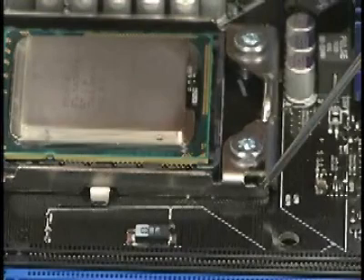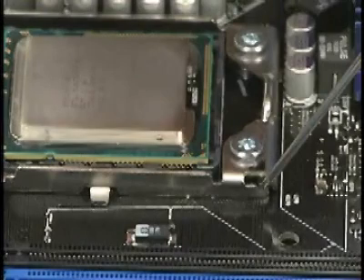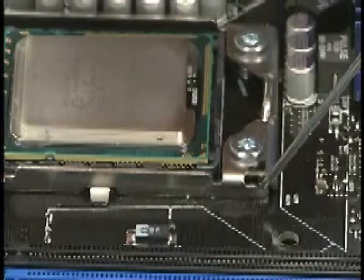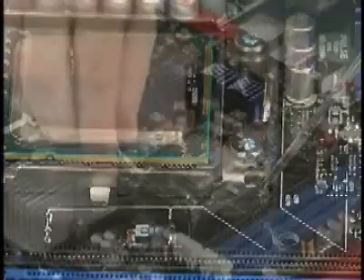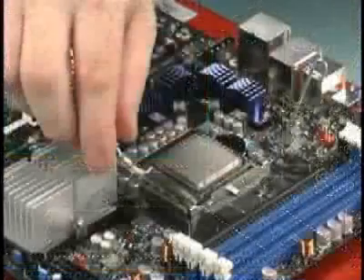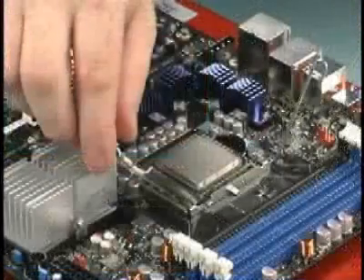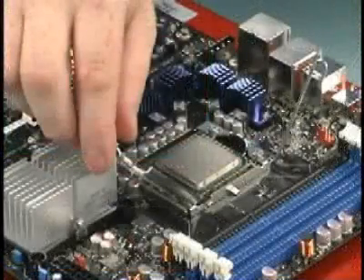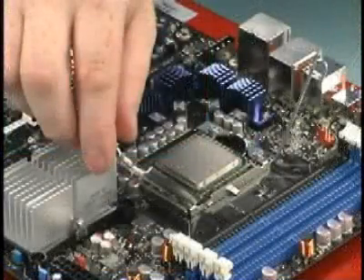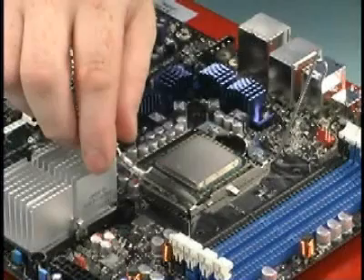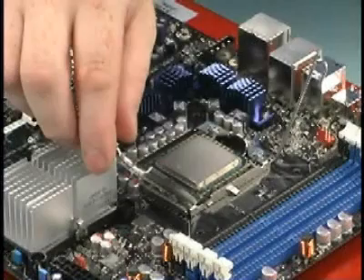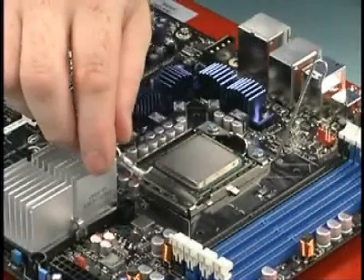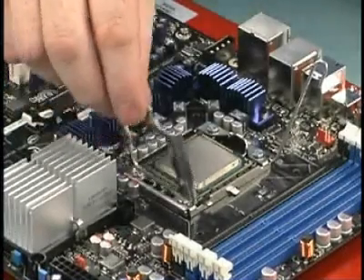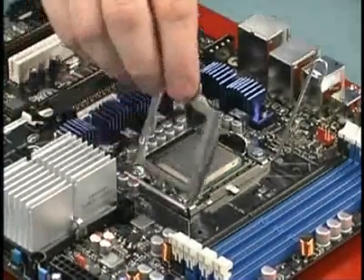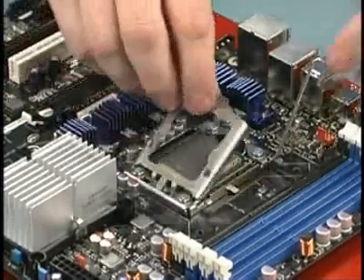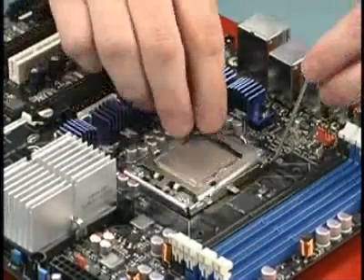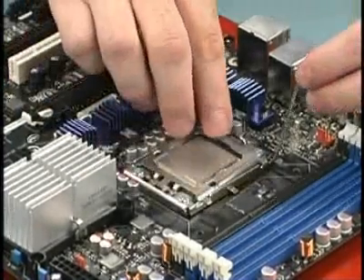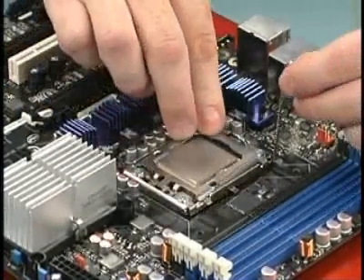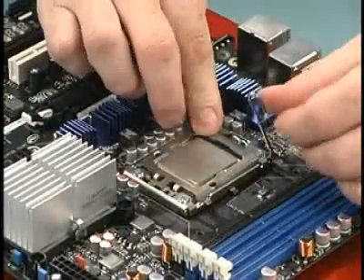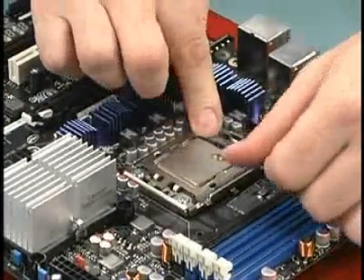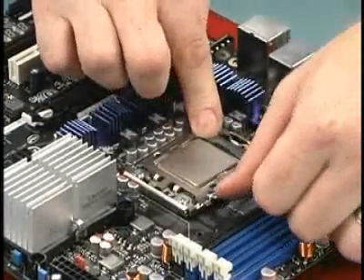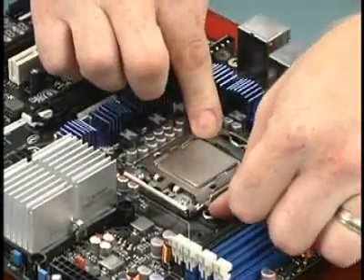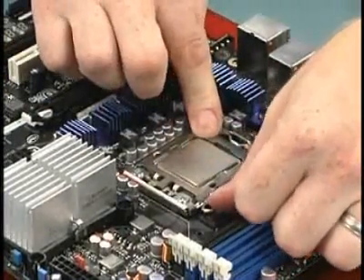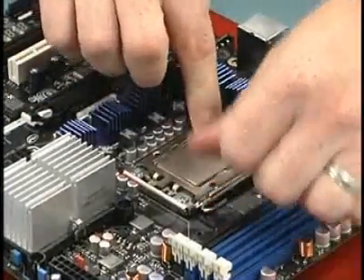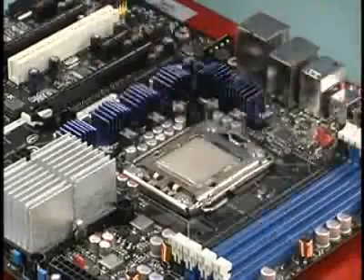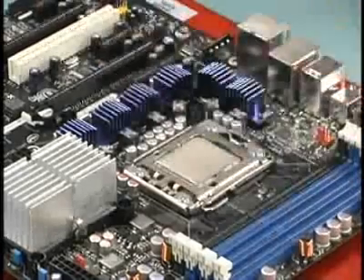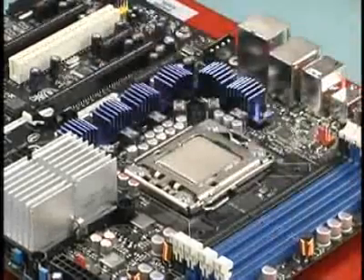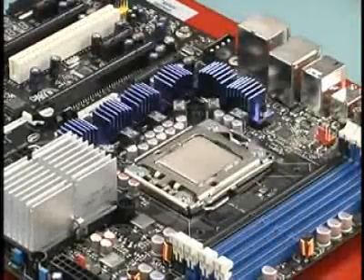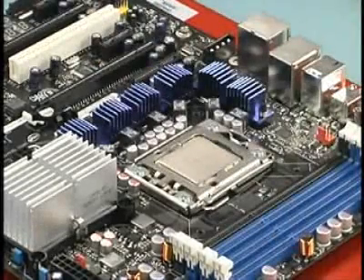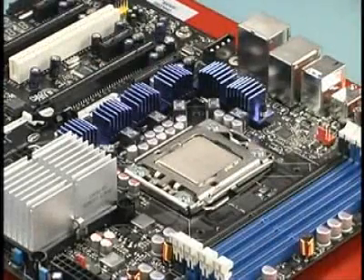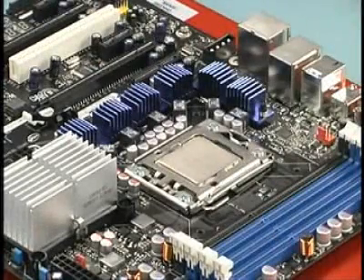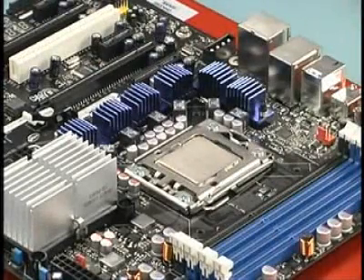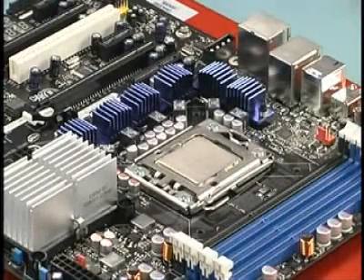To secure the processor in the socket, close the top plate and latch it with the locking lever arm. With the processor installed, the fan heatsink can be installed.